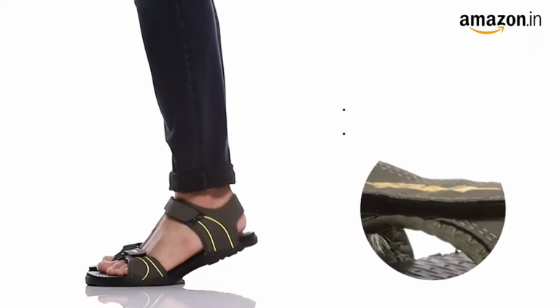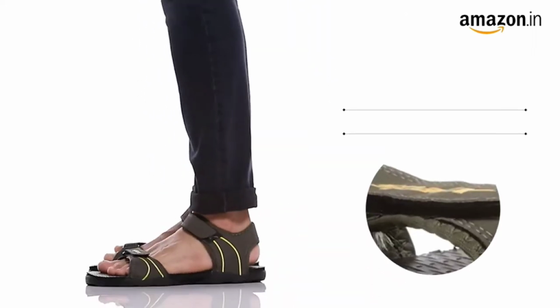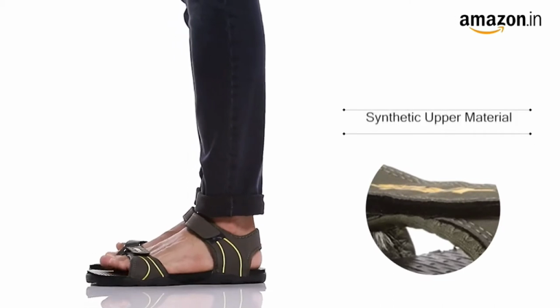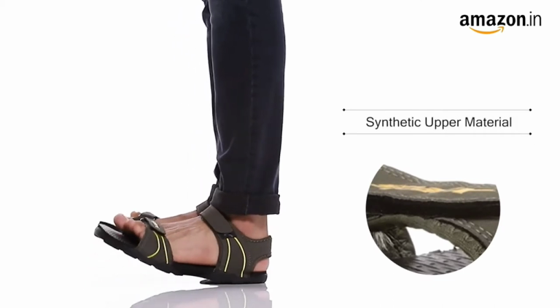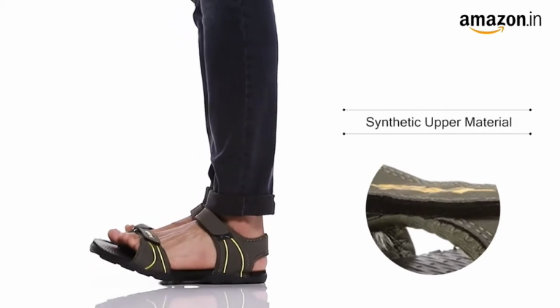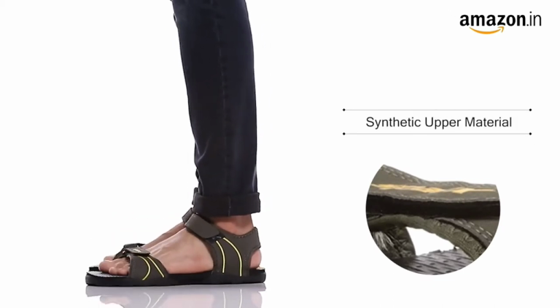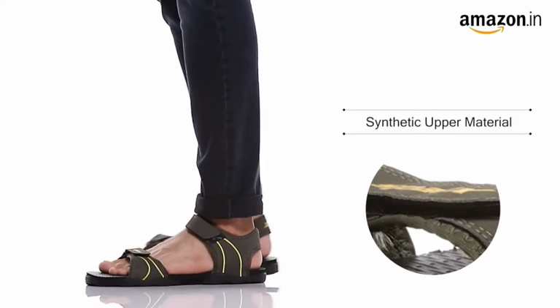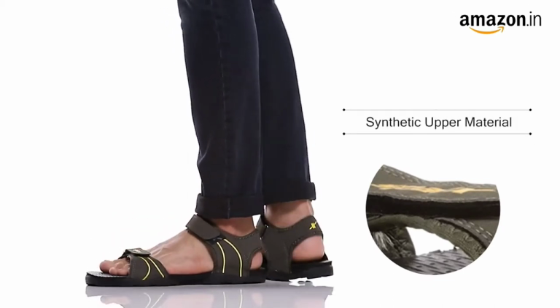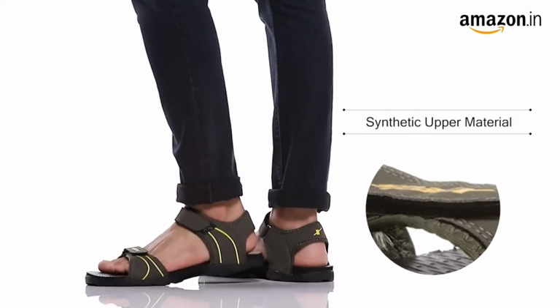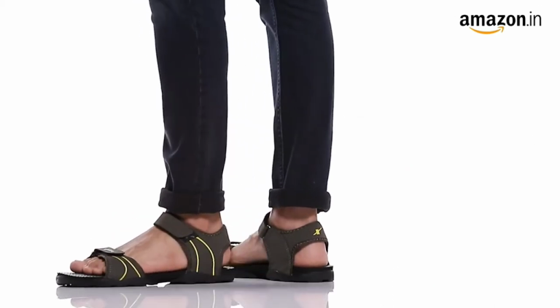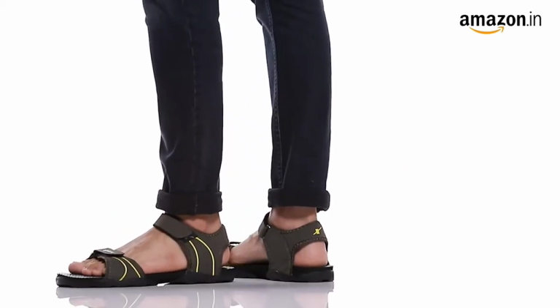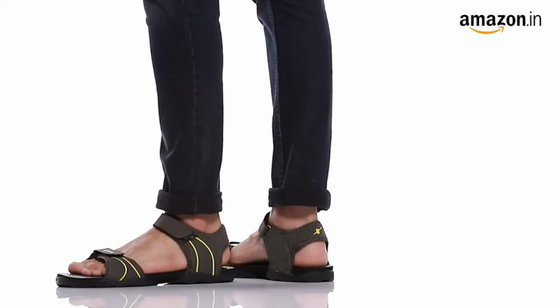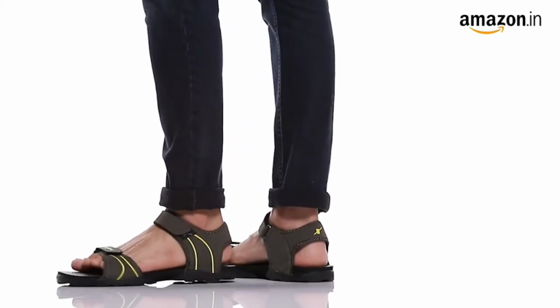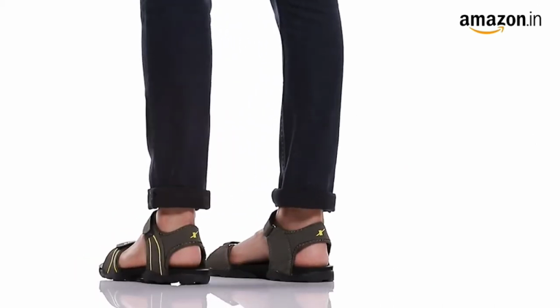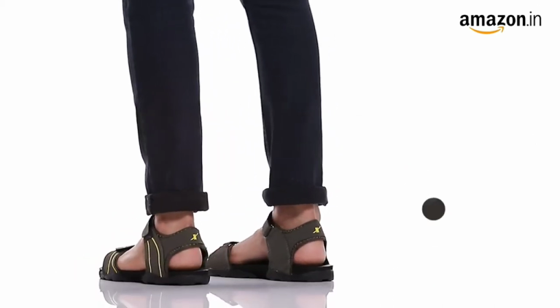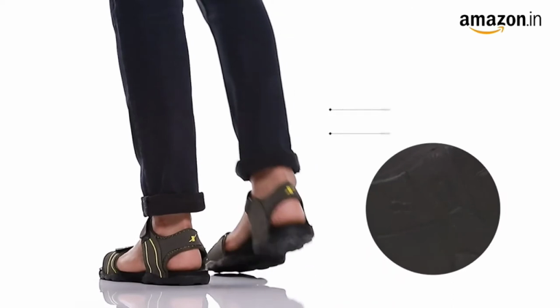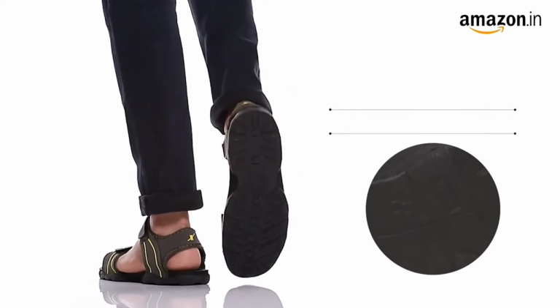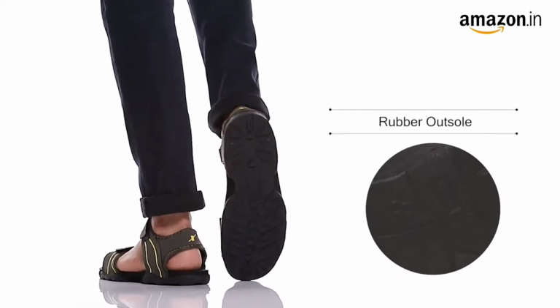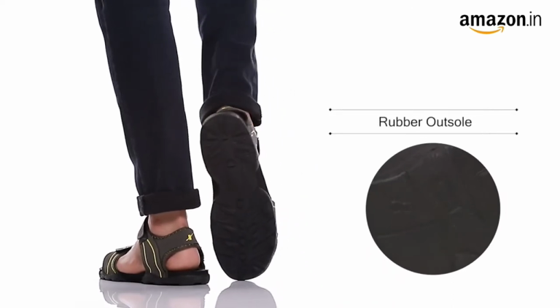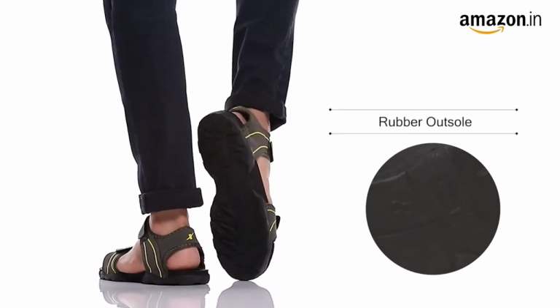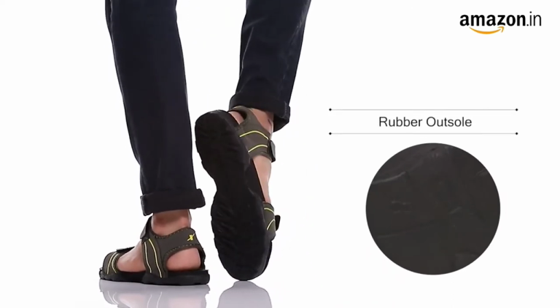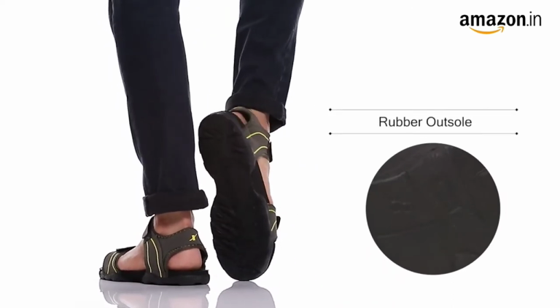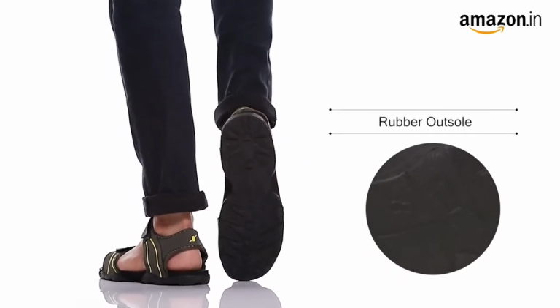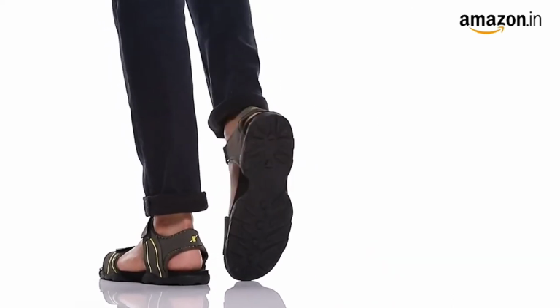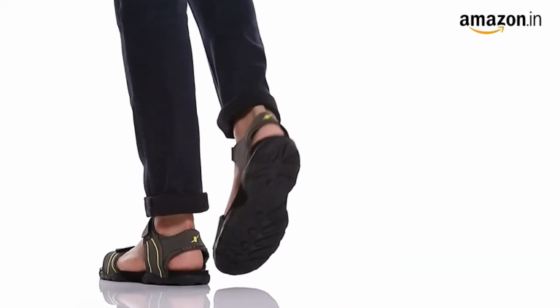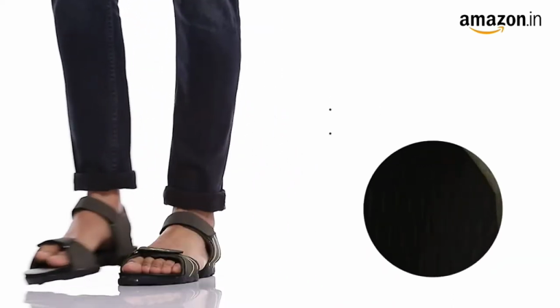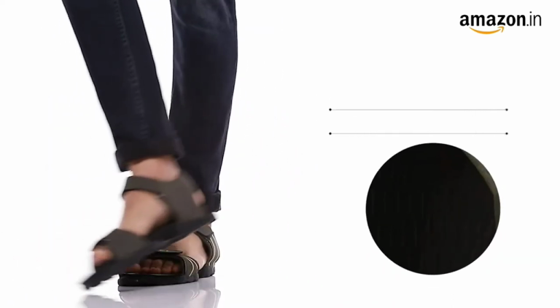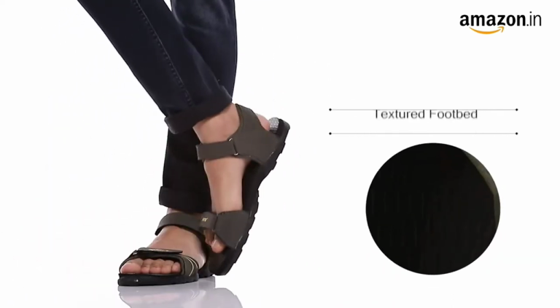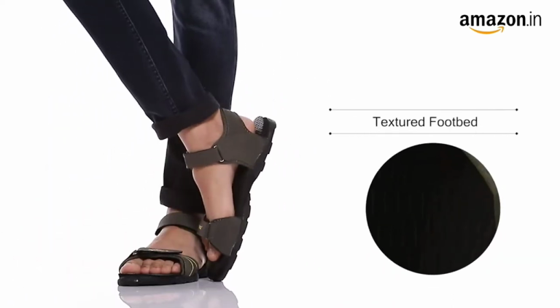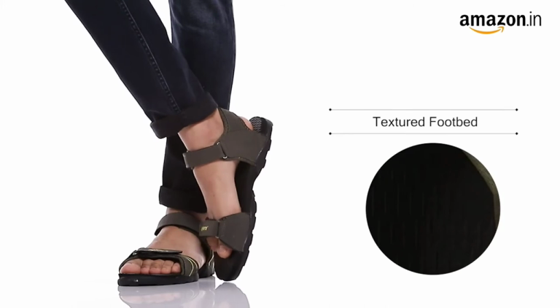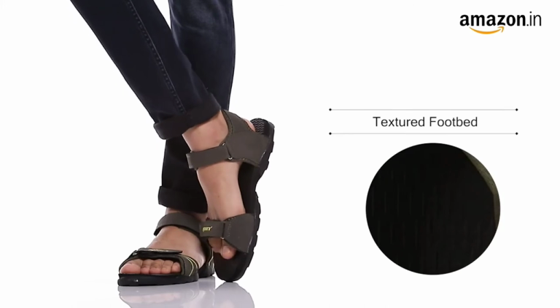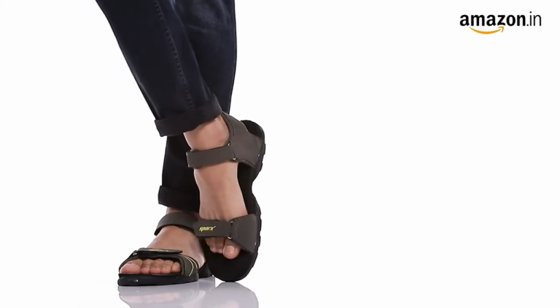These sandals are made of lycra synthetic material that make them lightweight and comfortable while walking. The velcro closure on the front and back give extra grip and firmness. The textured footbed gives further comfort and grip.